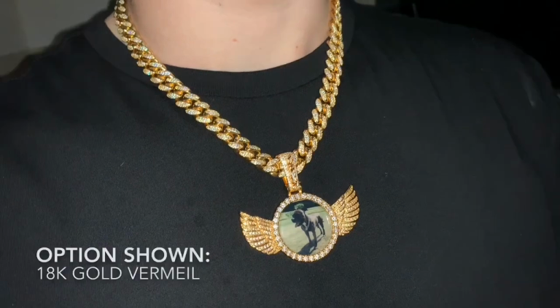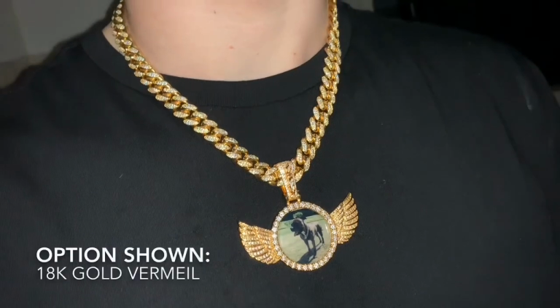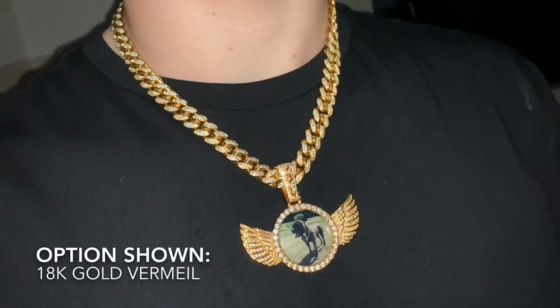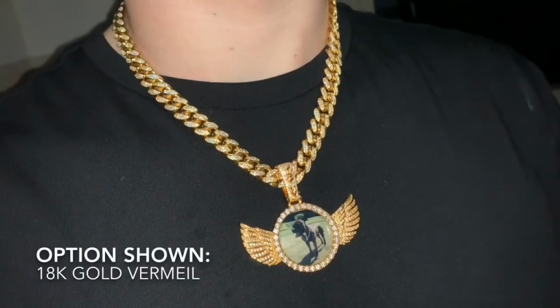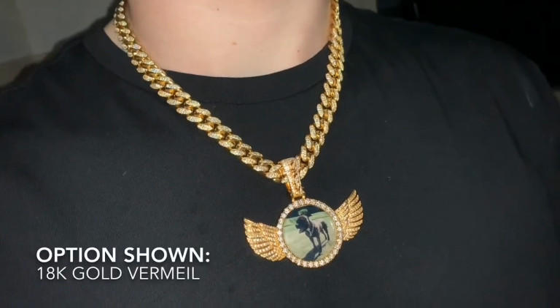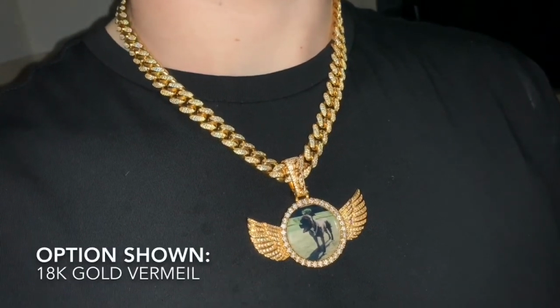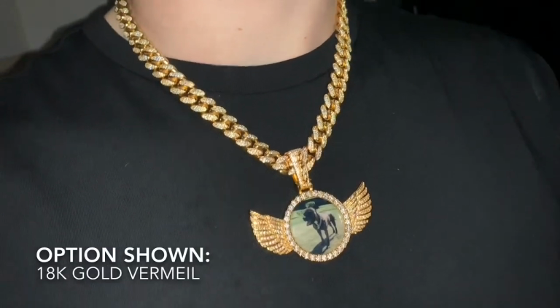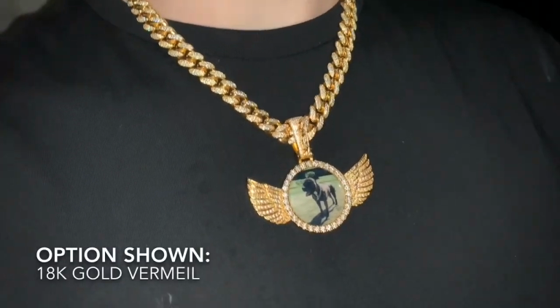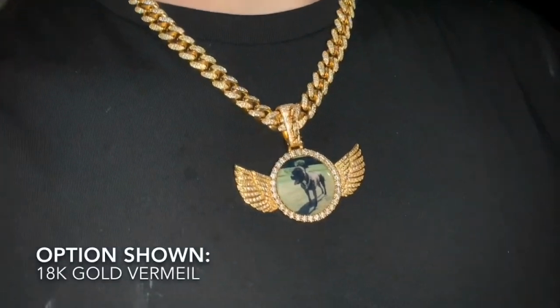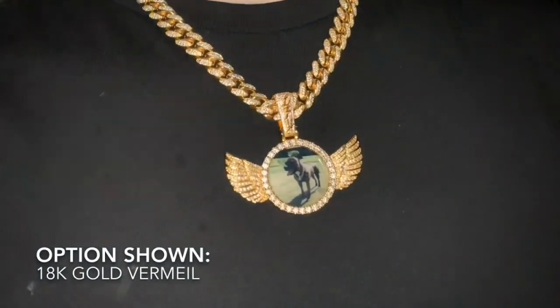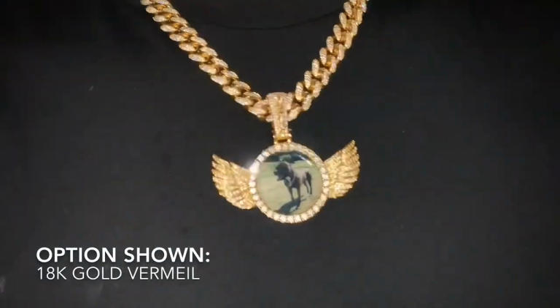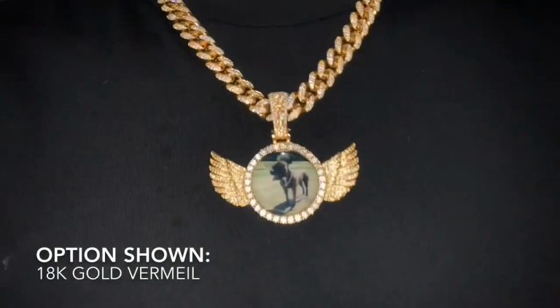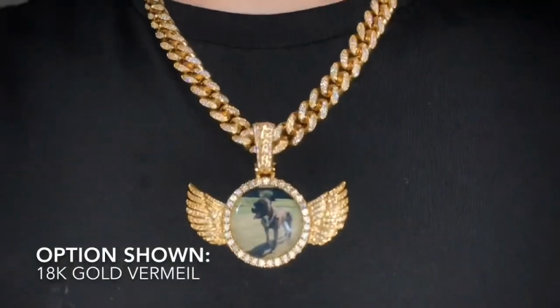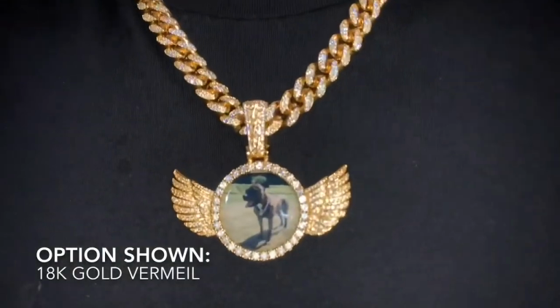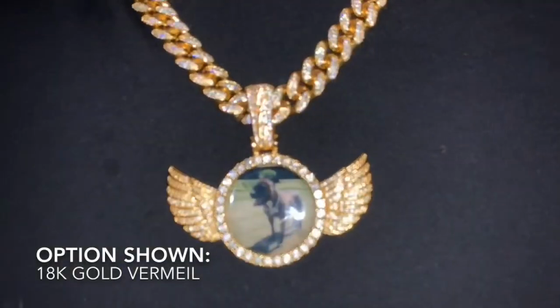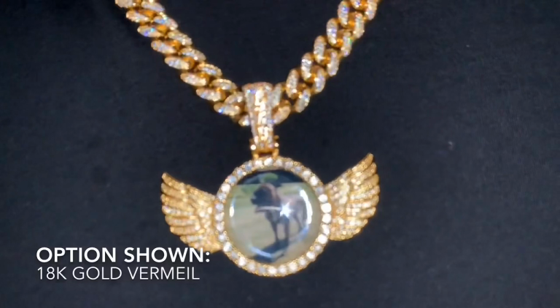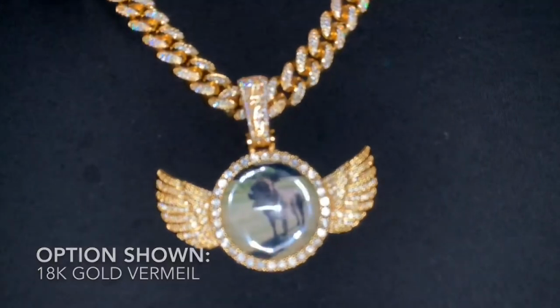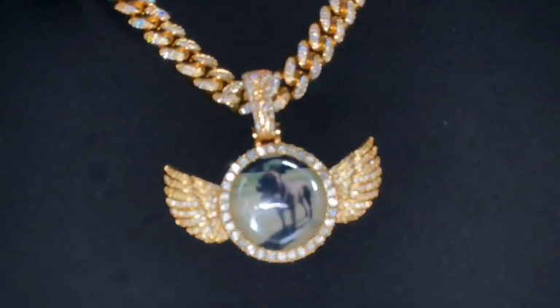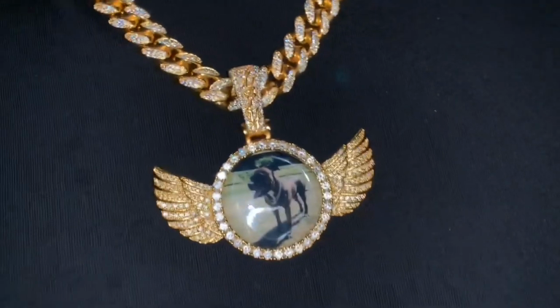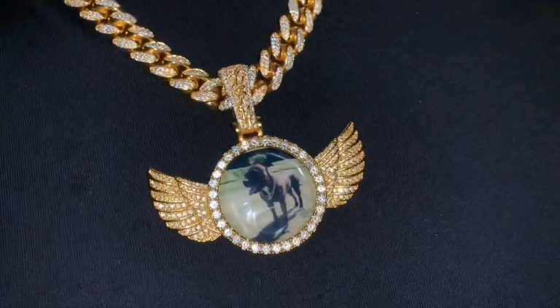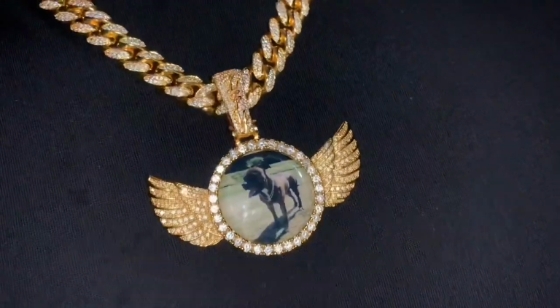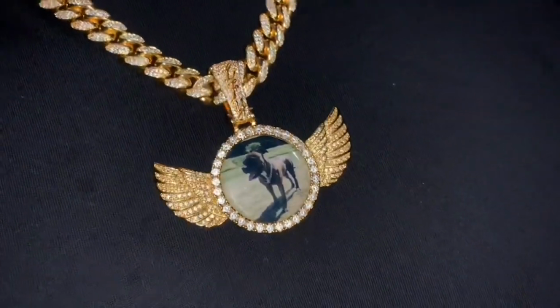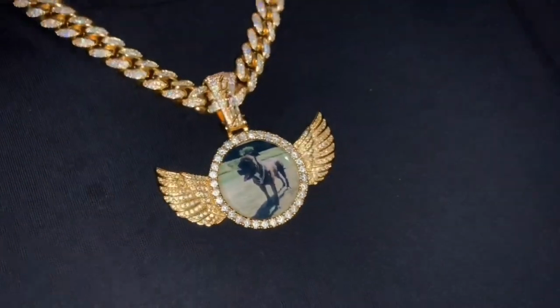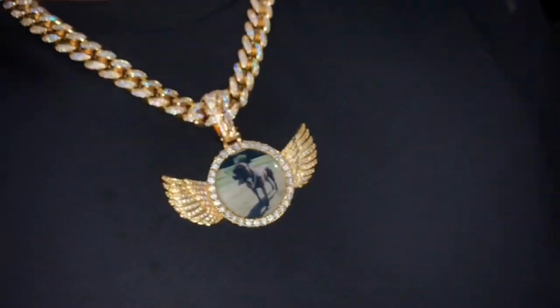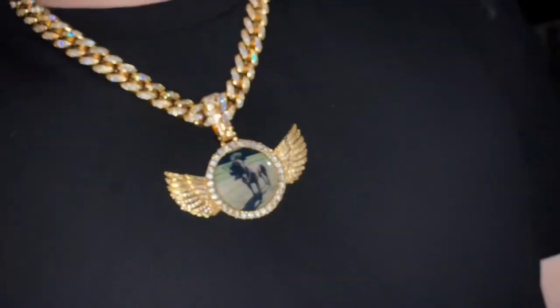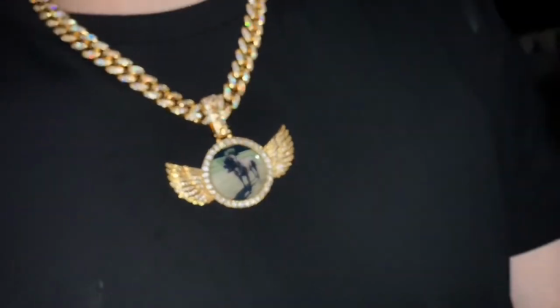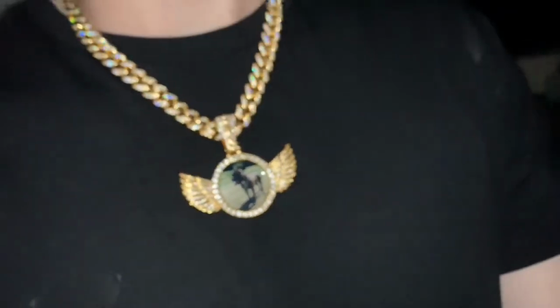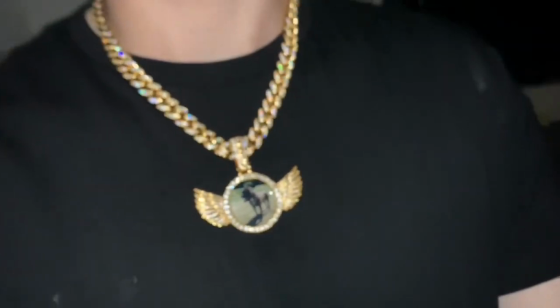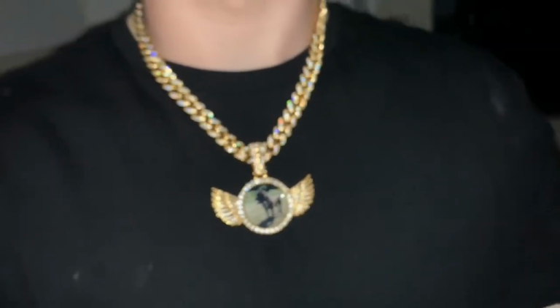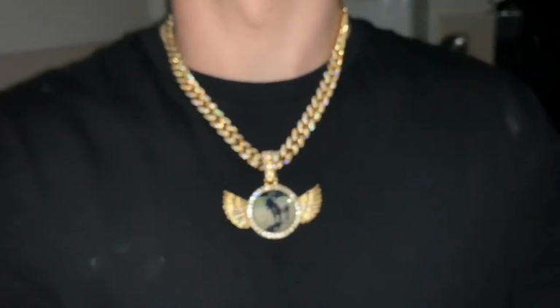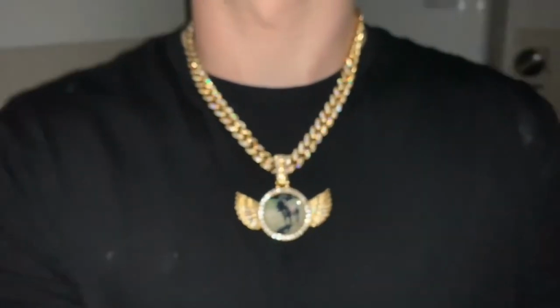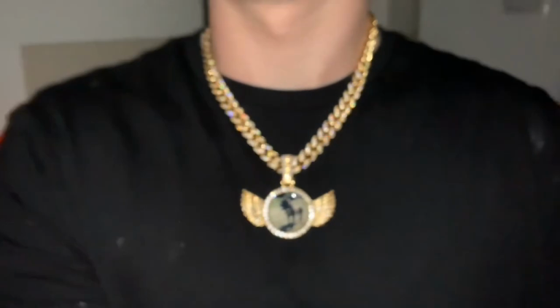Hello, hello, hello, how is everybody today? We have just dropped this incredible LFY Wings customised picture pendant.